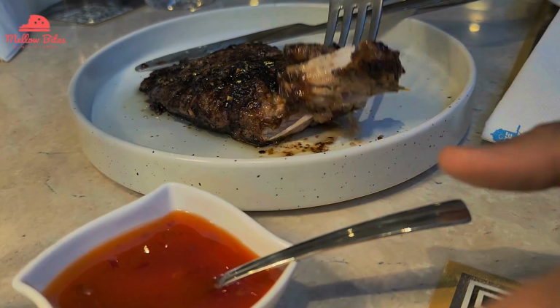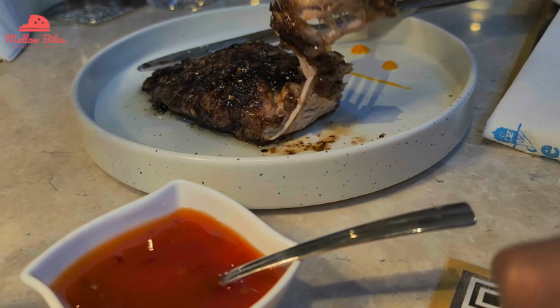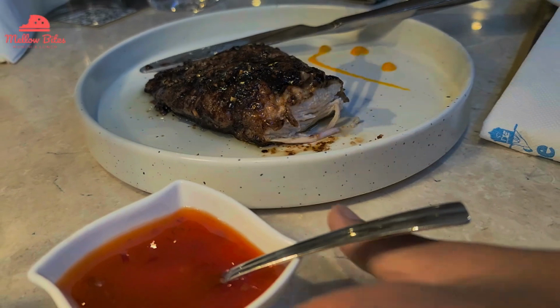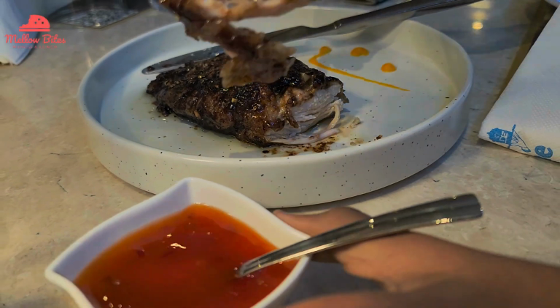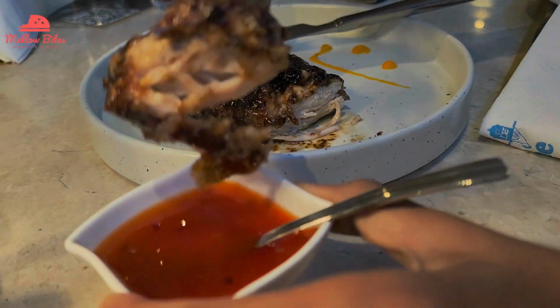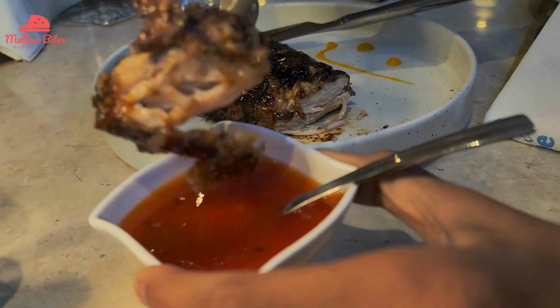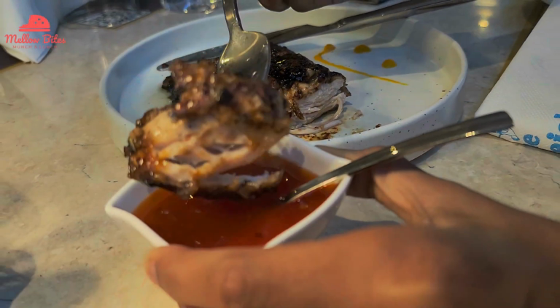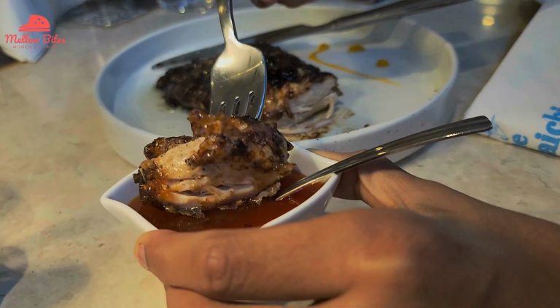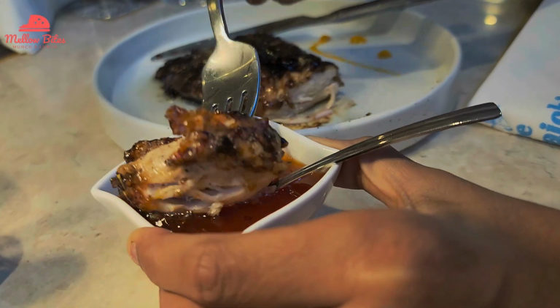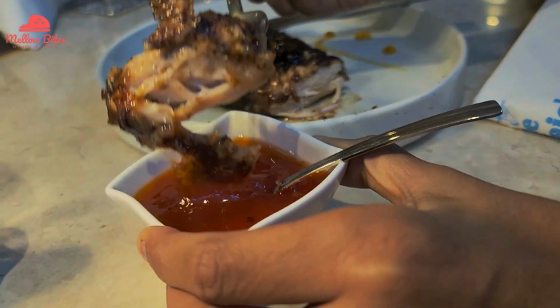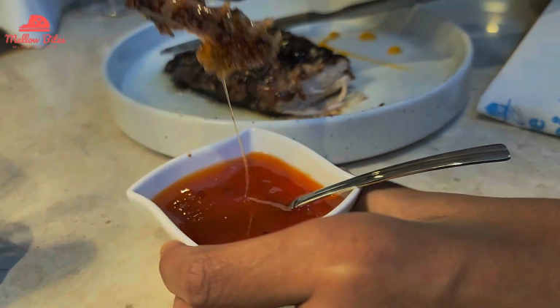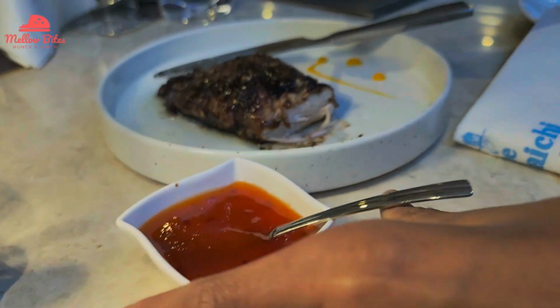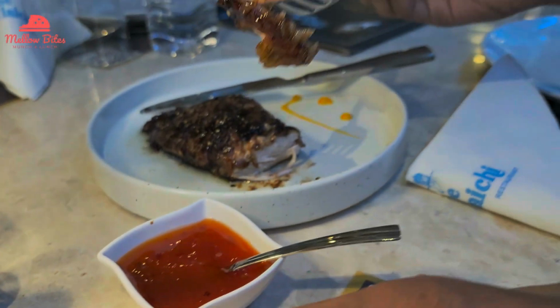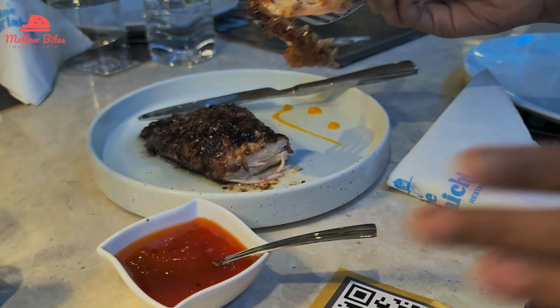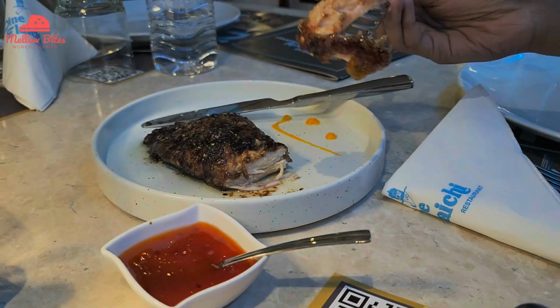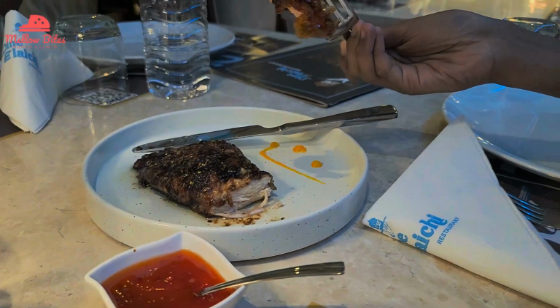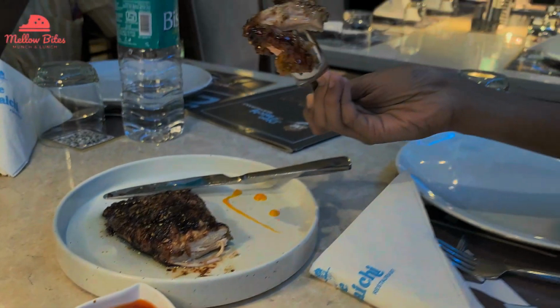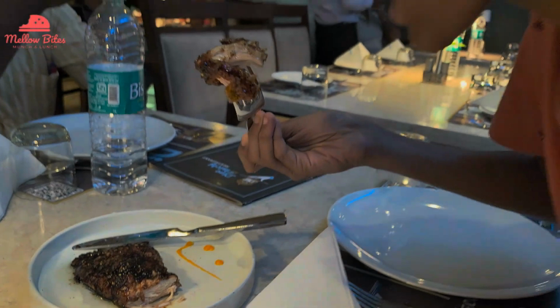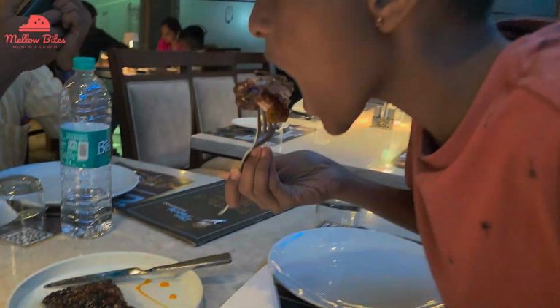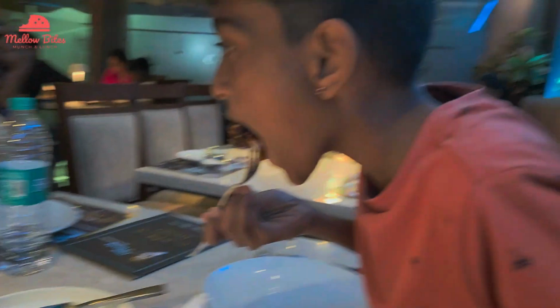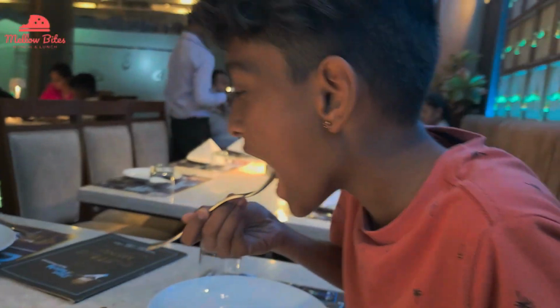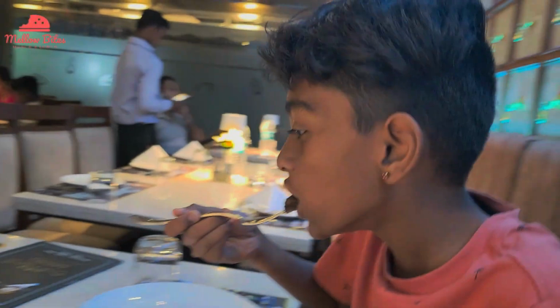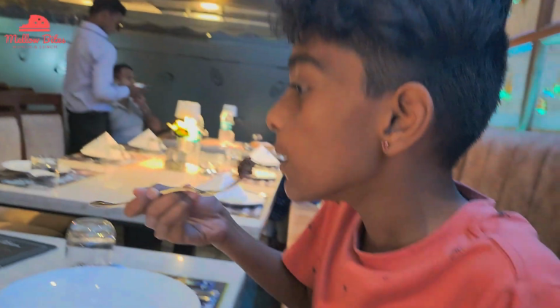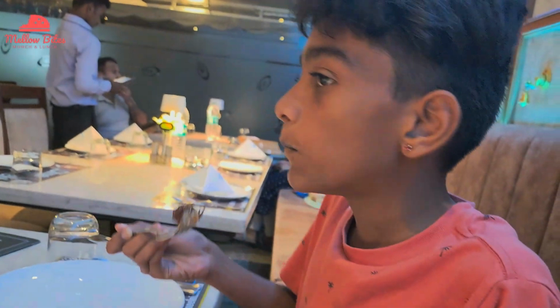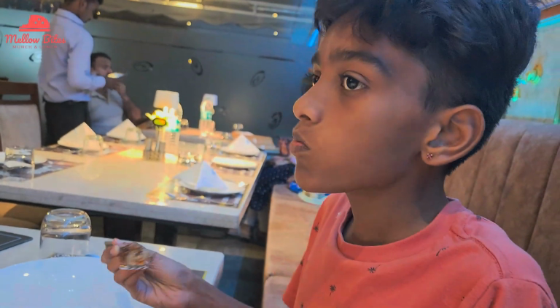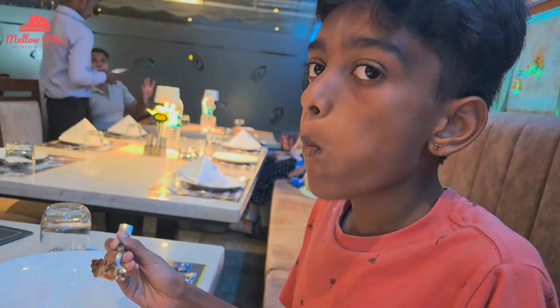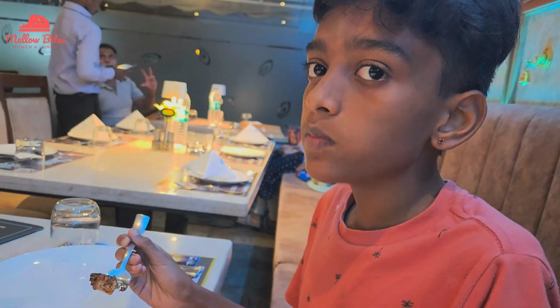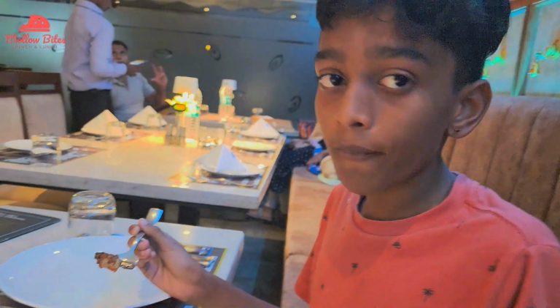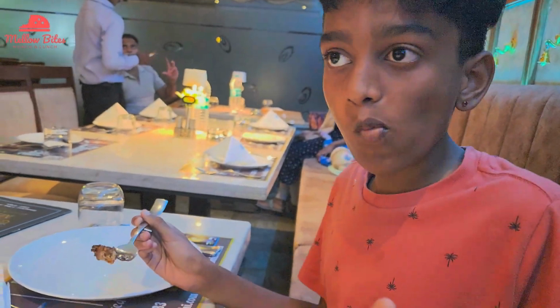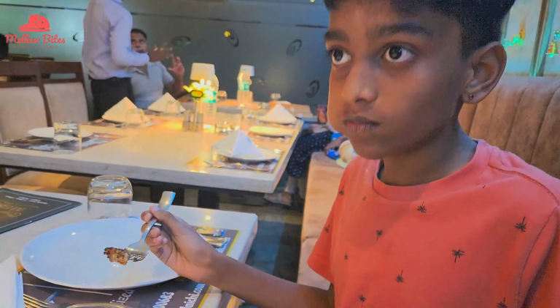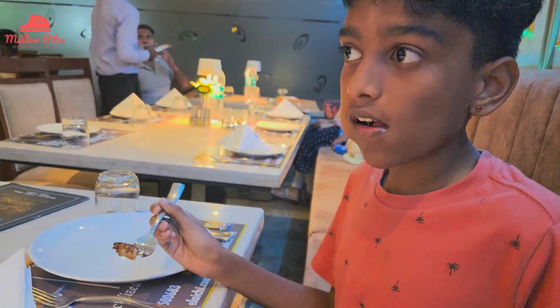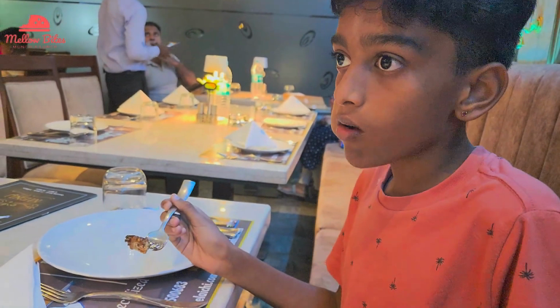And OMG, it was jewel-worthy, so good, and it was definitely insta-worthy to capture some beautiful shots. This dish will also be a favorite for all the chicken lovers.